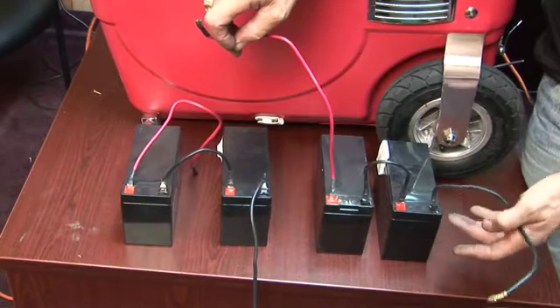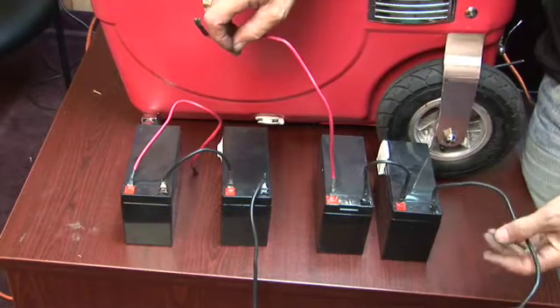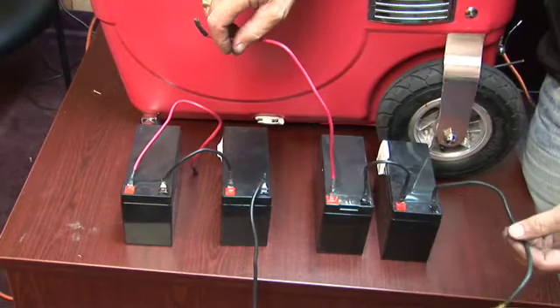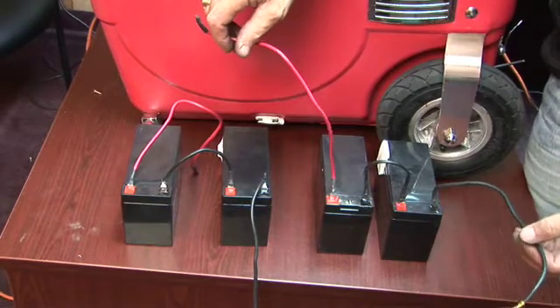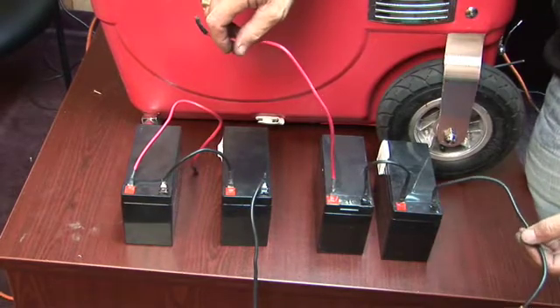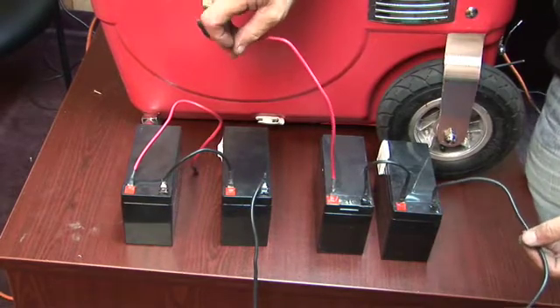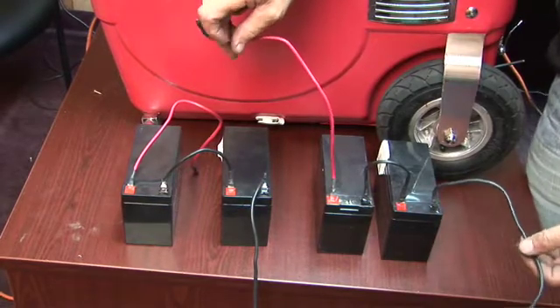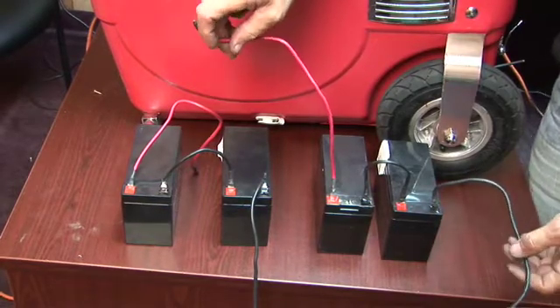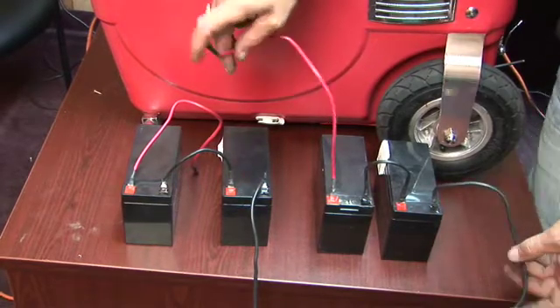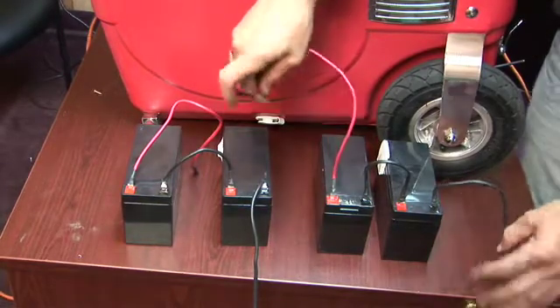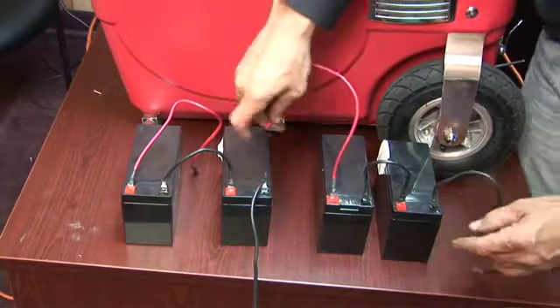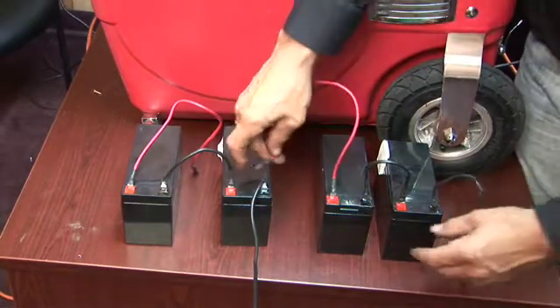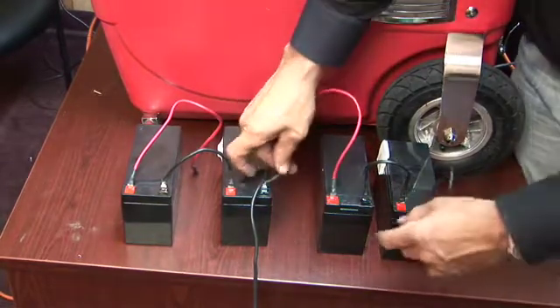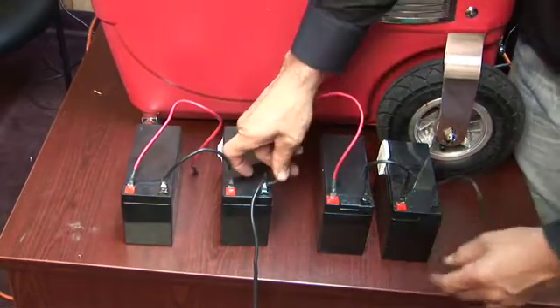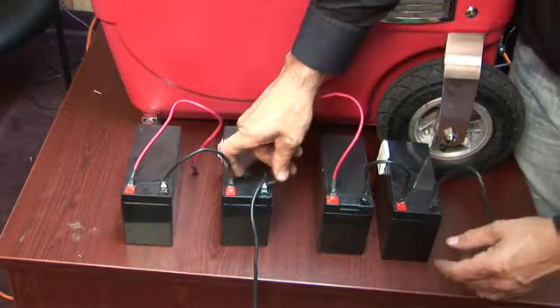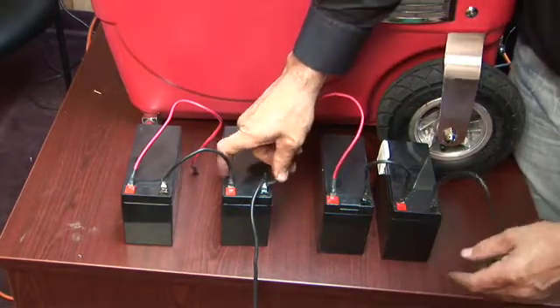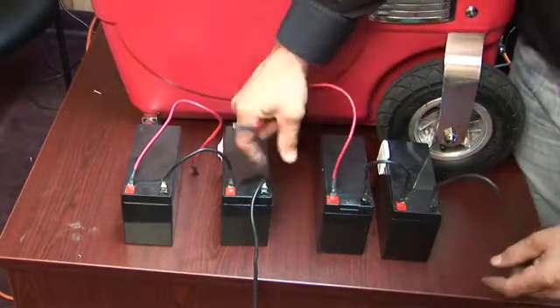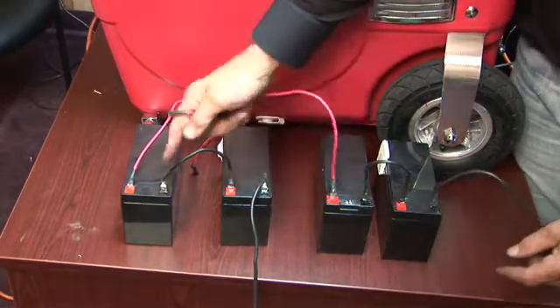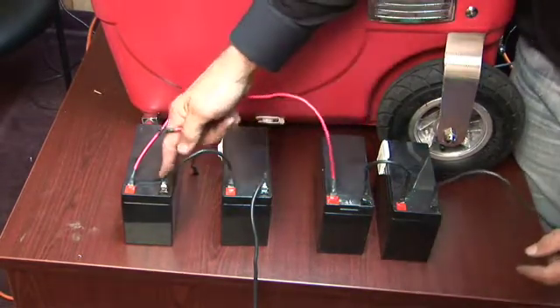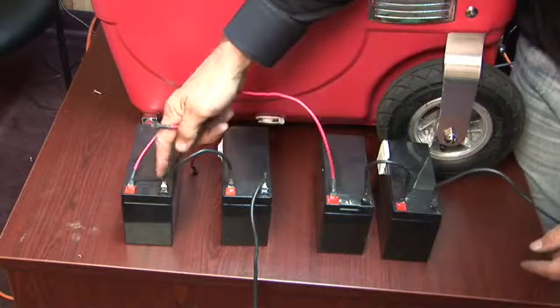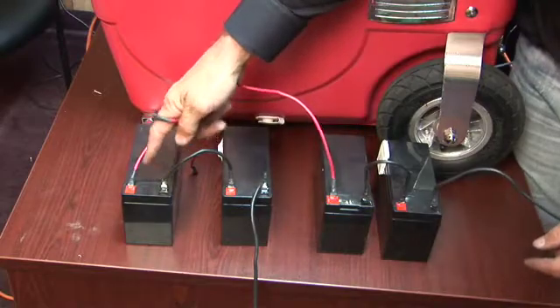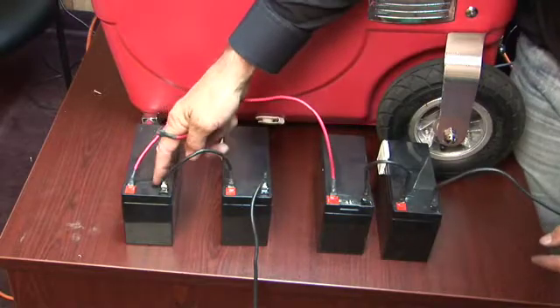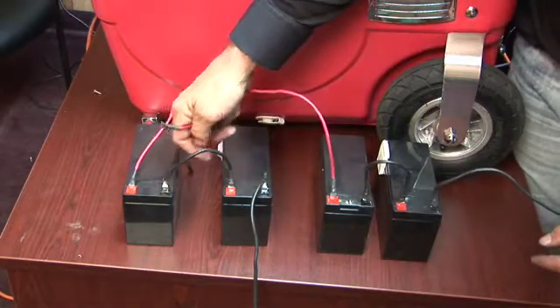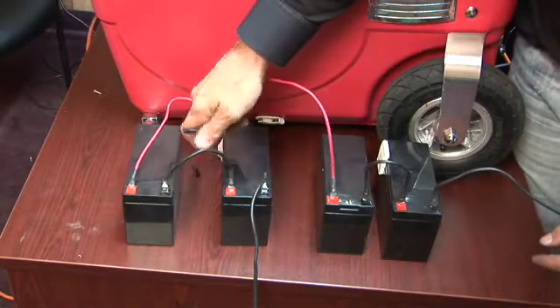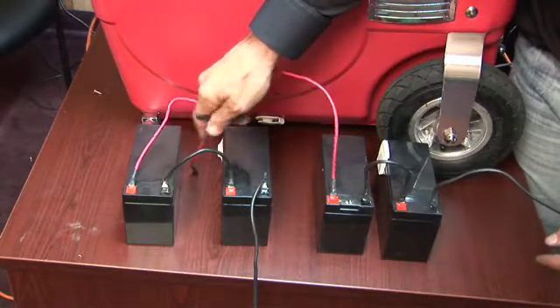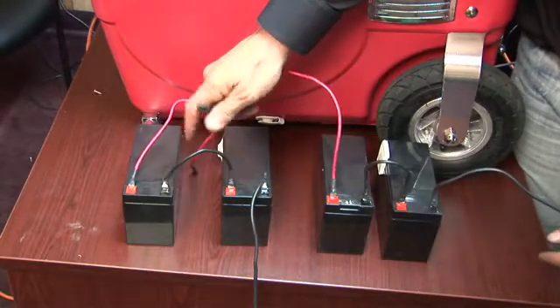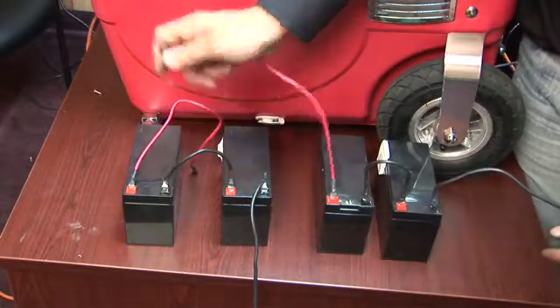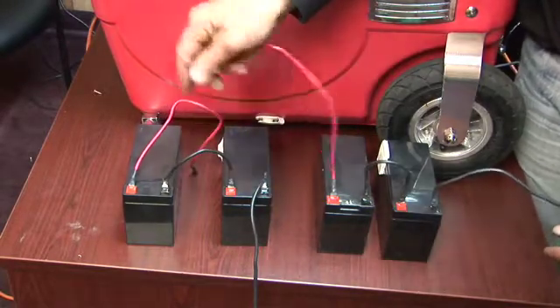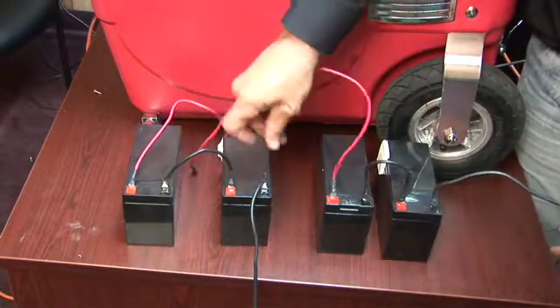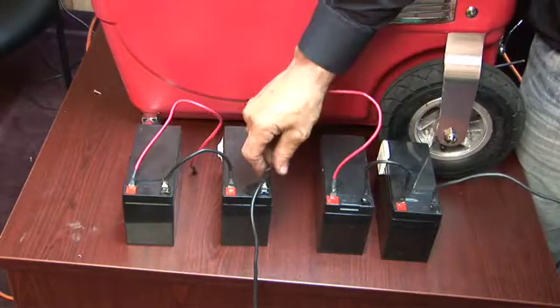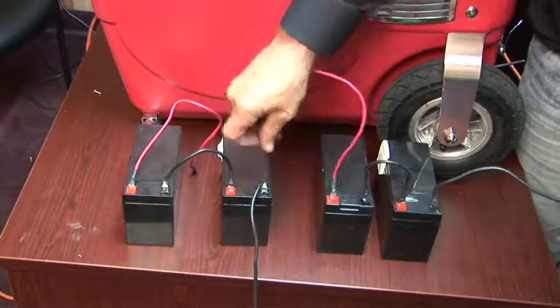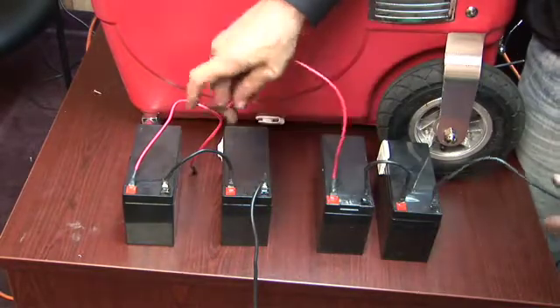Now, if you want to make it 36 volts, you just add another battery. We take this one off, and this output right here, we cut that off, and that would be 36 volts.